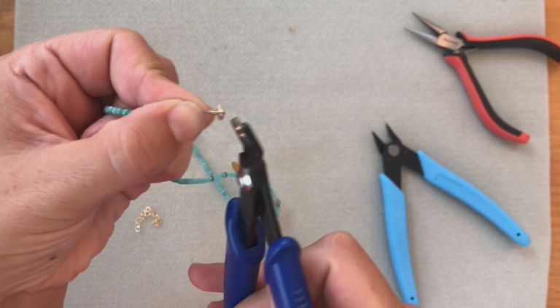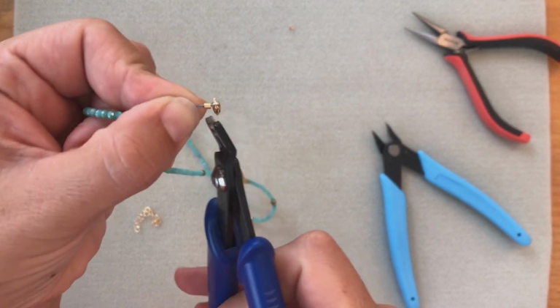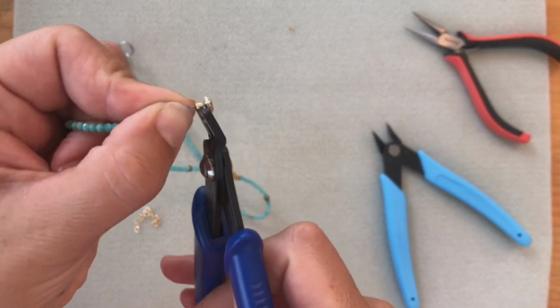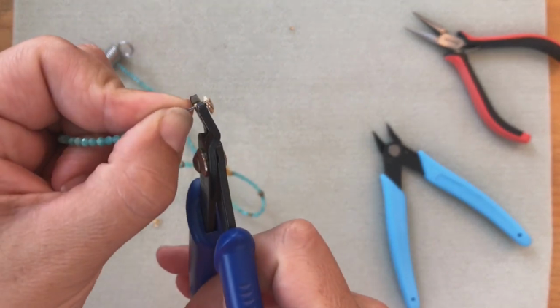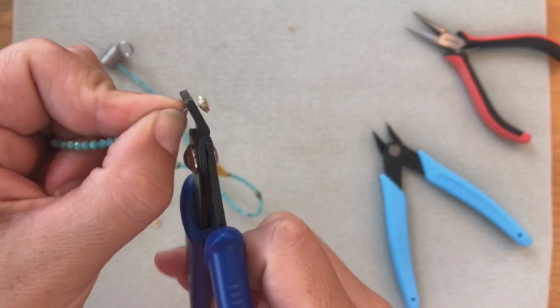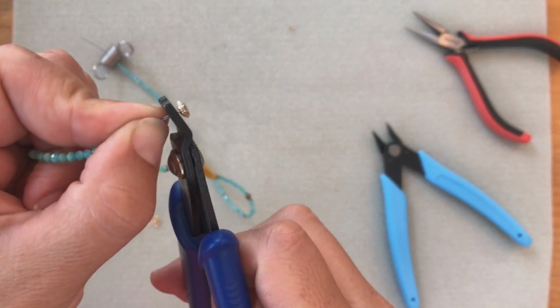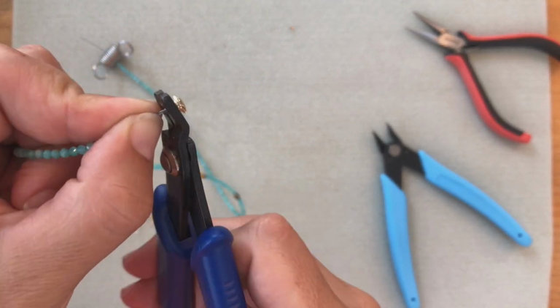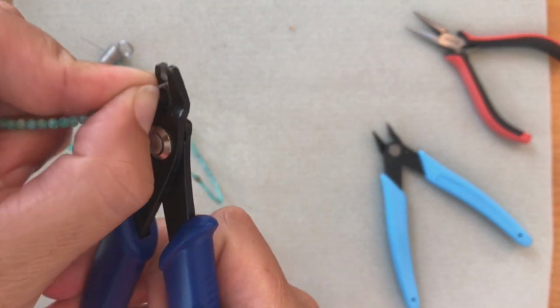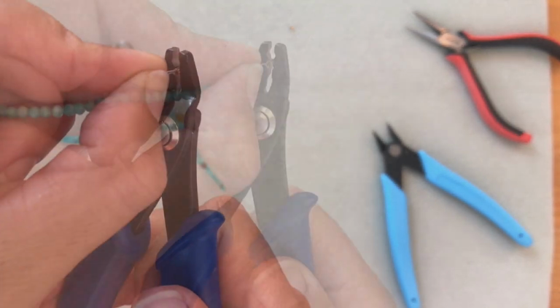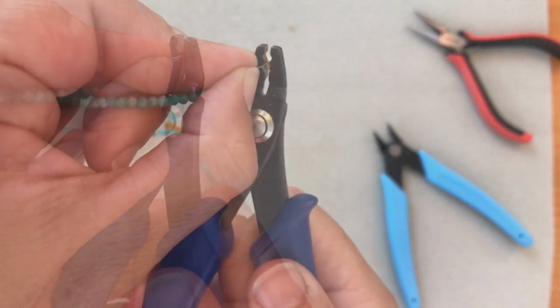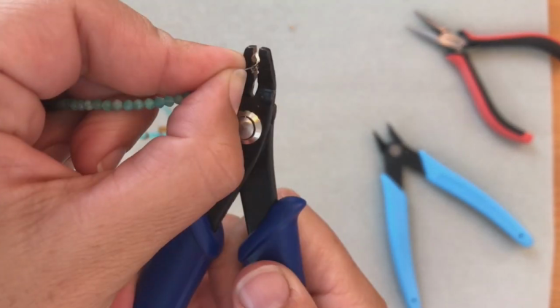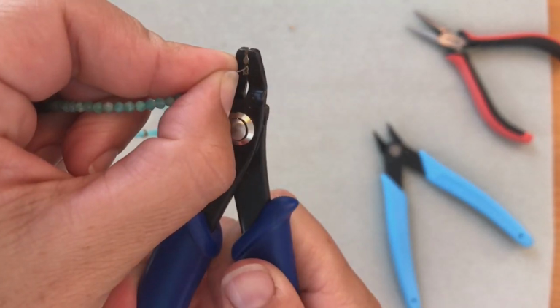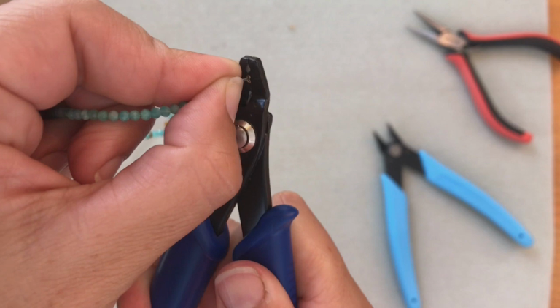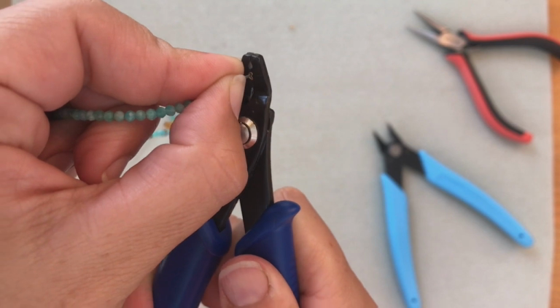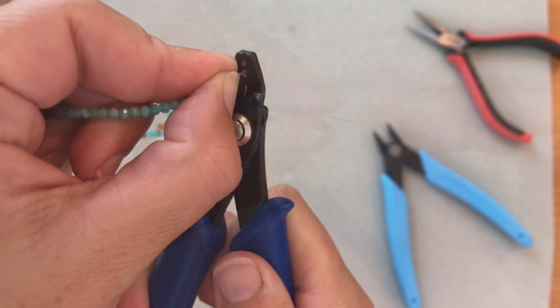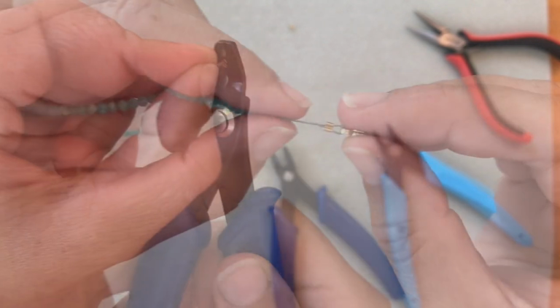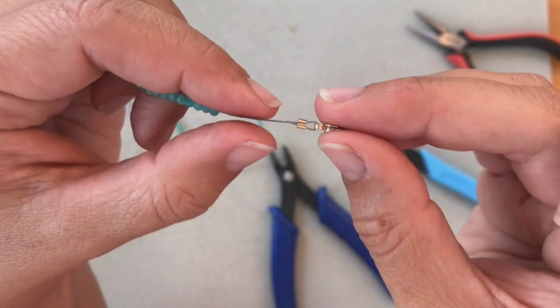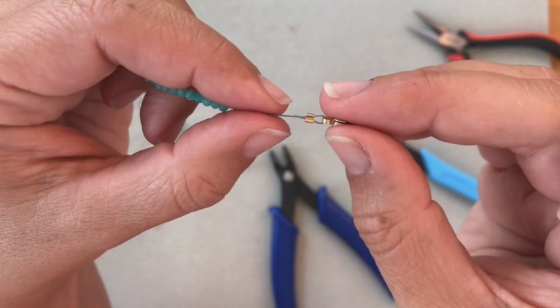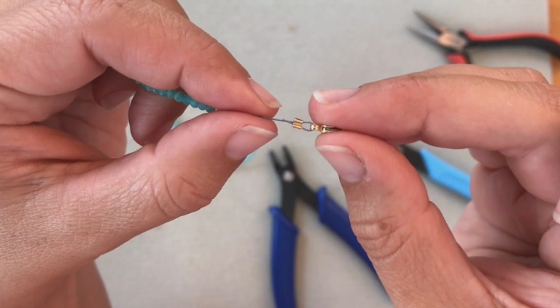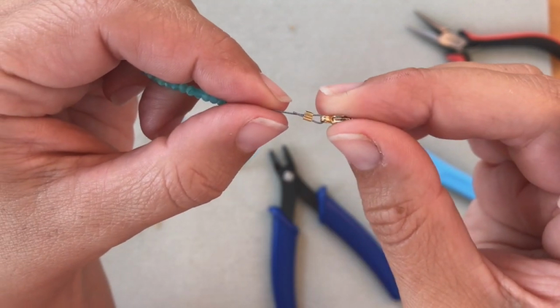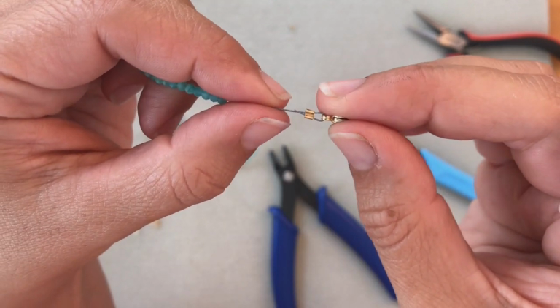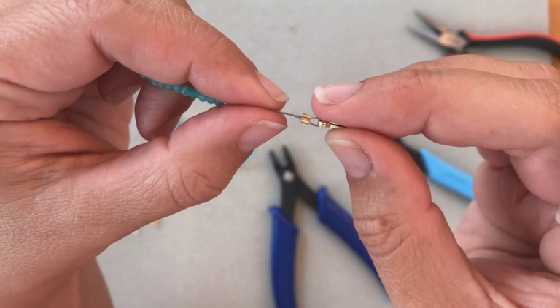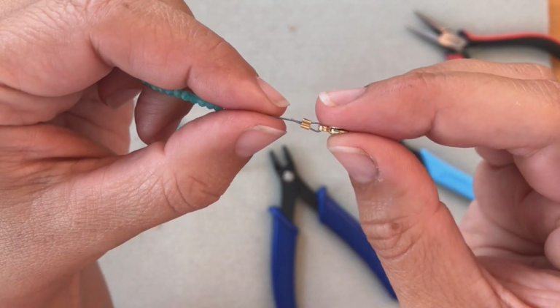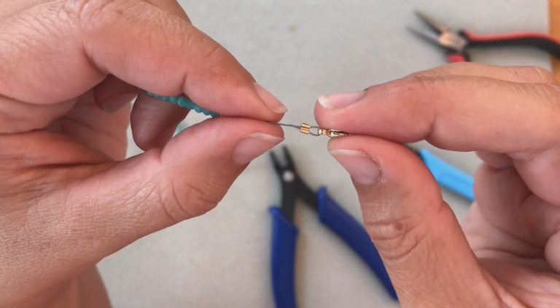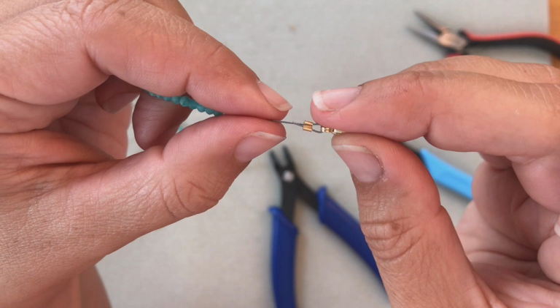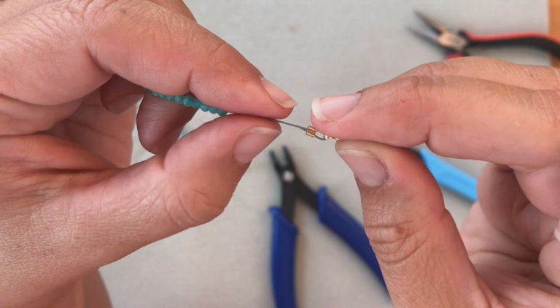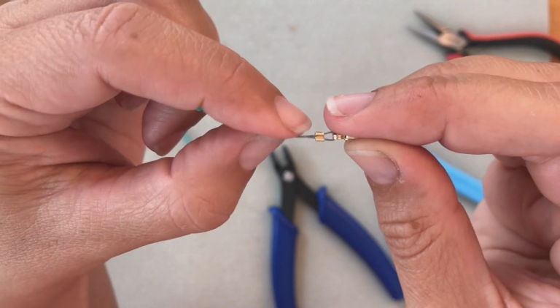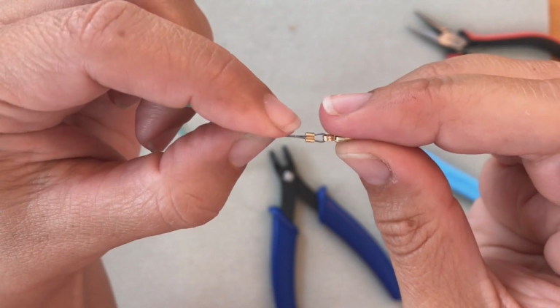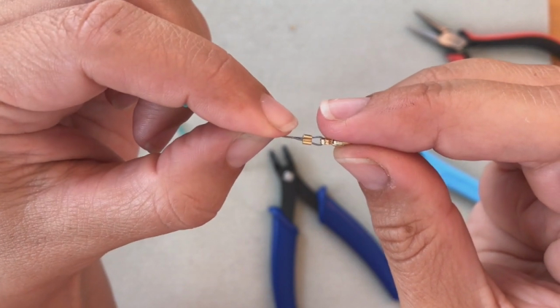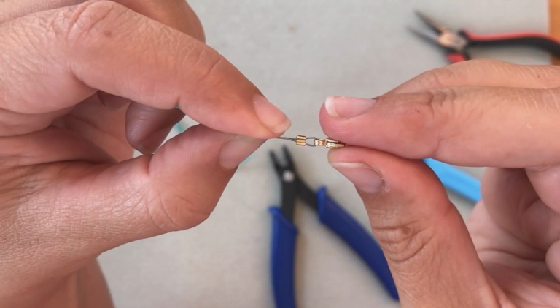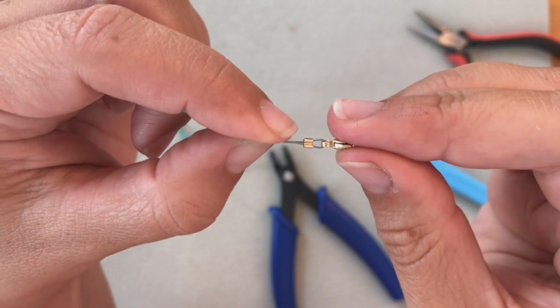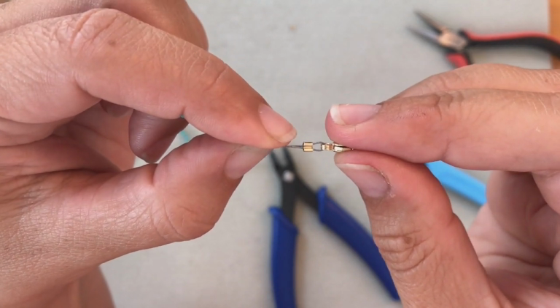I'm going to put the crimp inside and squeeze it. Now take a look — see that indentation there and how one wire is in each one? That's exactly how you want it.